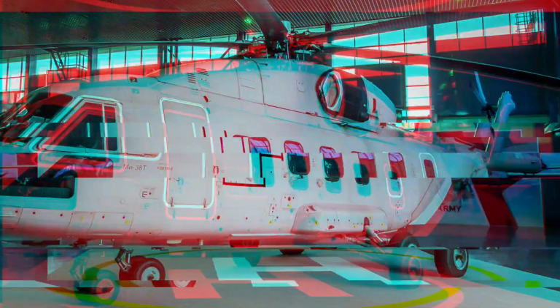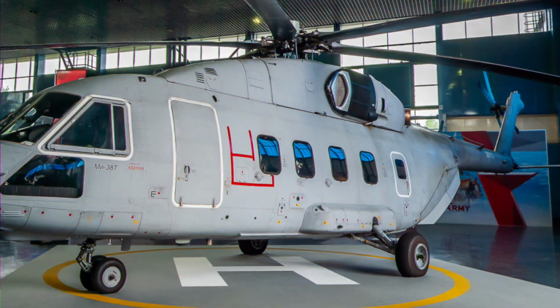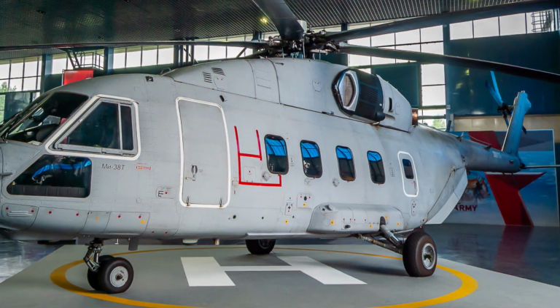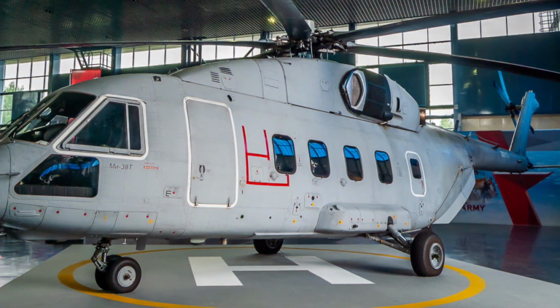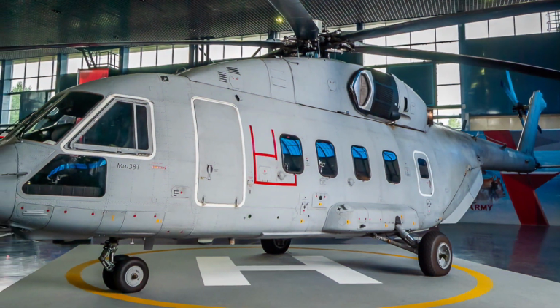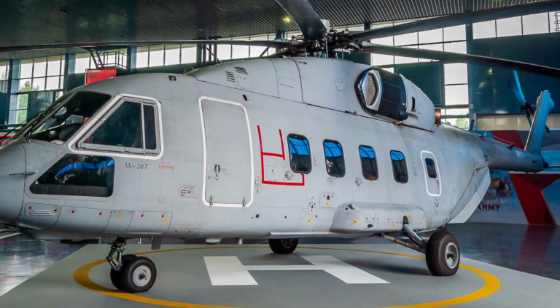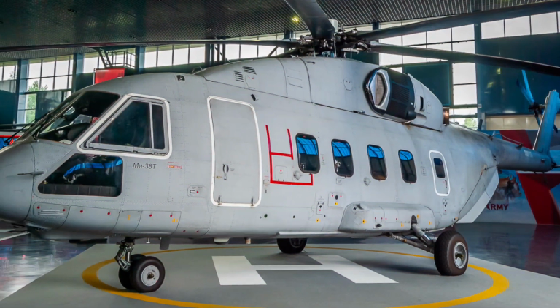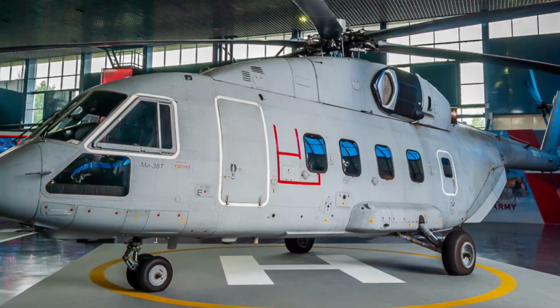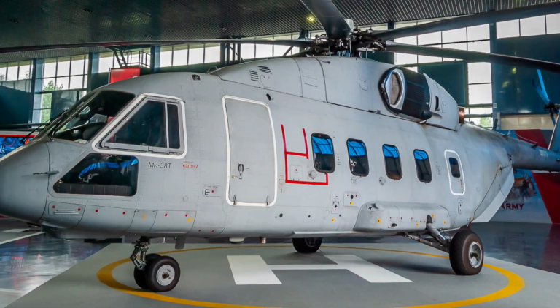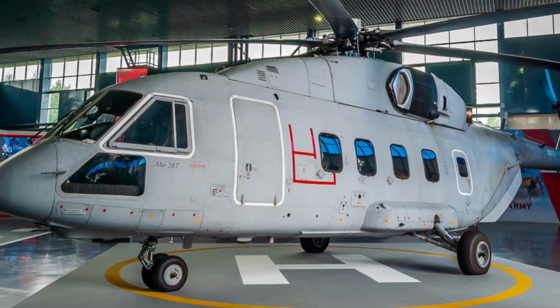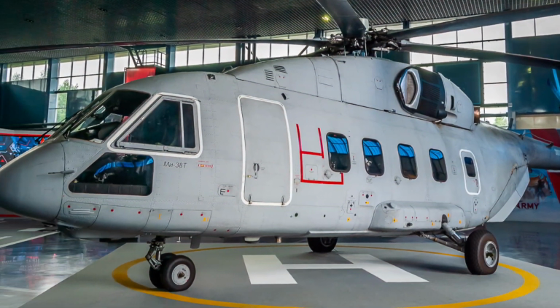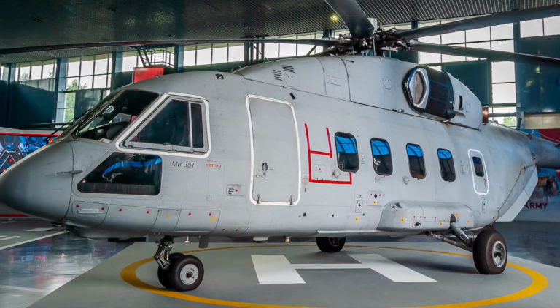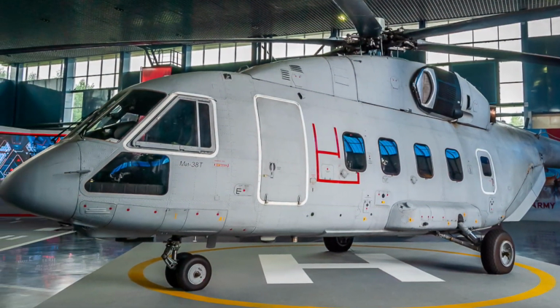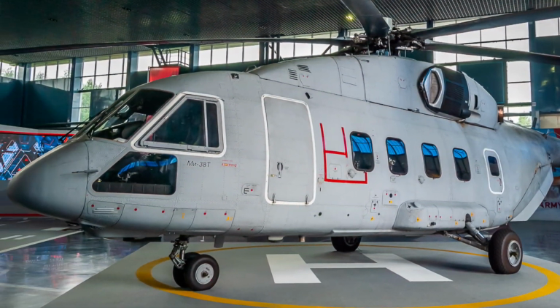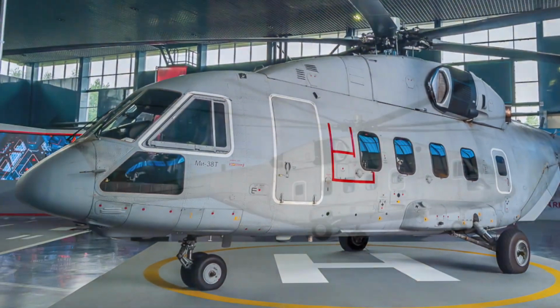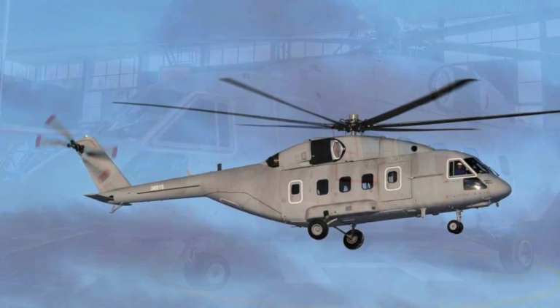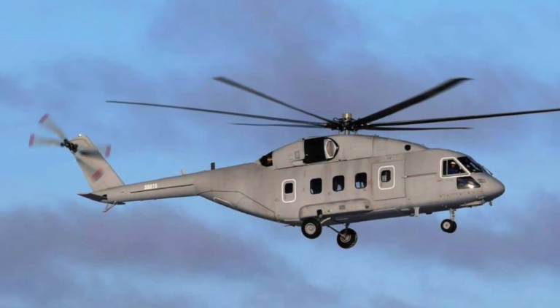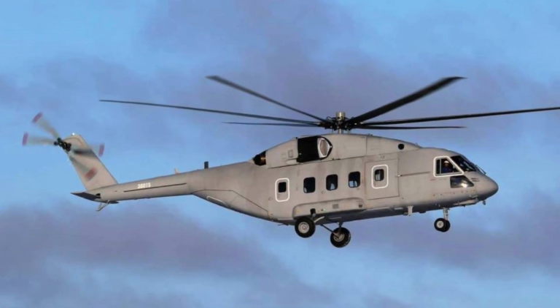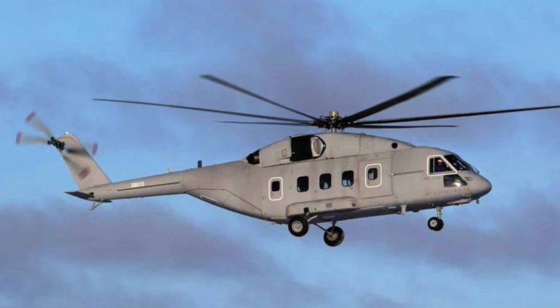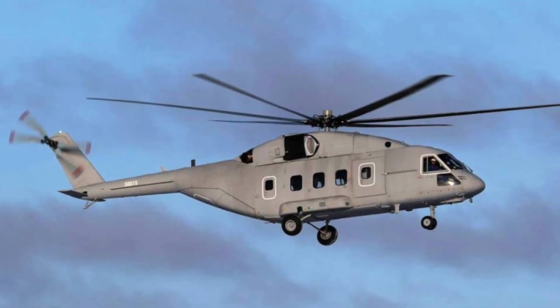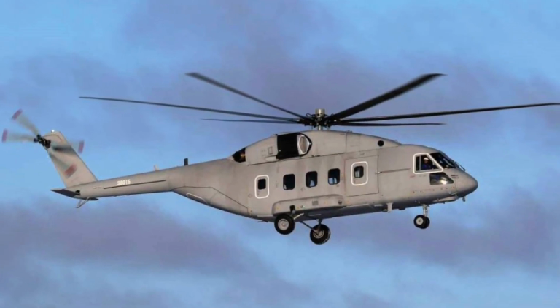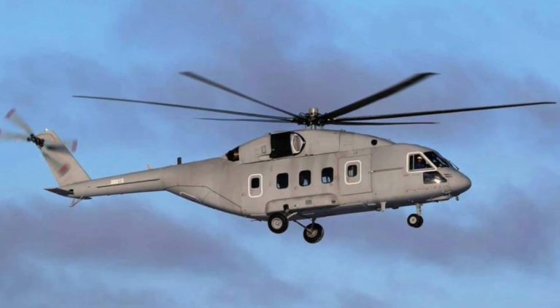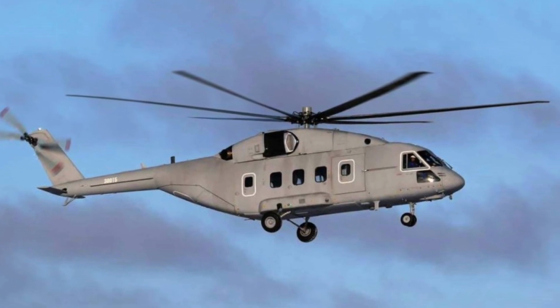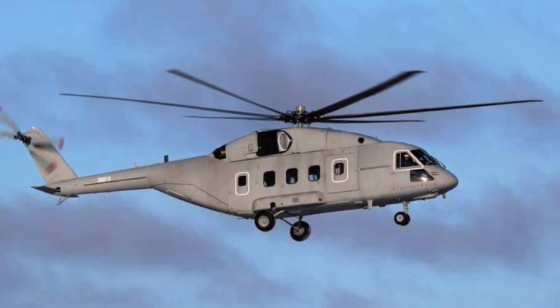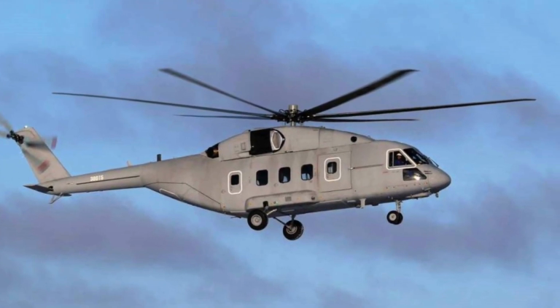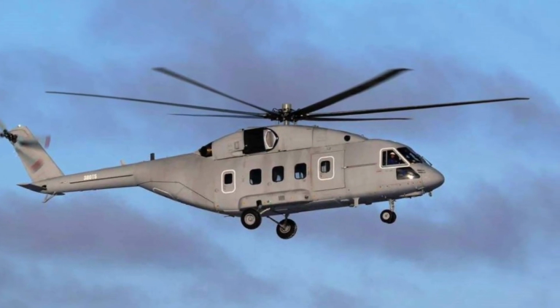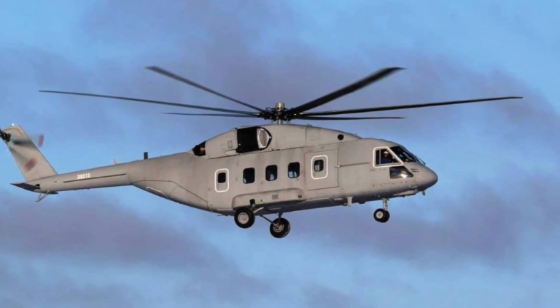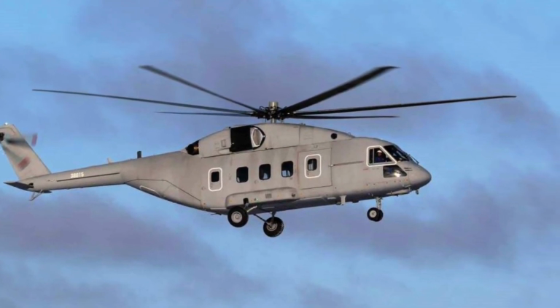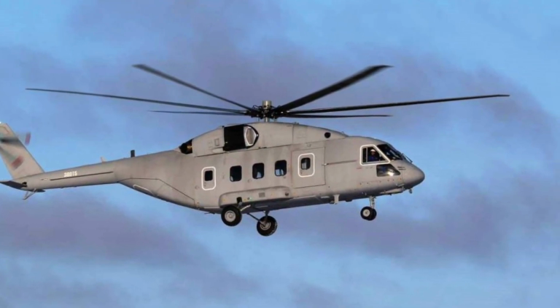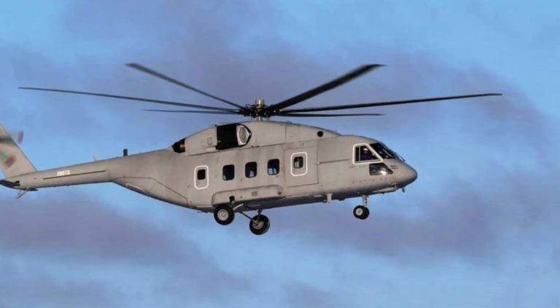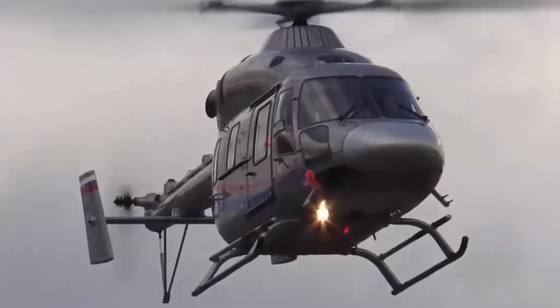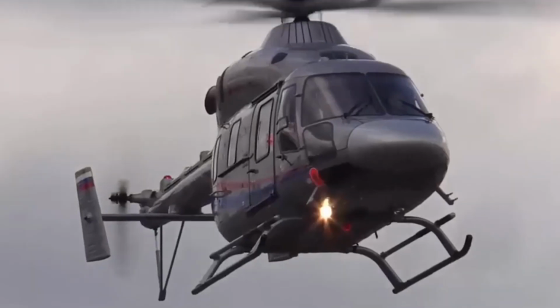In military operations, every minute matters. The MI-38T can airlift 30 soldiers or 5 tons of cargo, operating day or night, through blizzards or sandstorms.